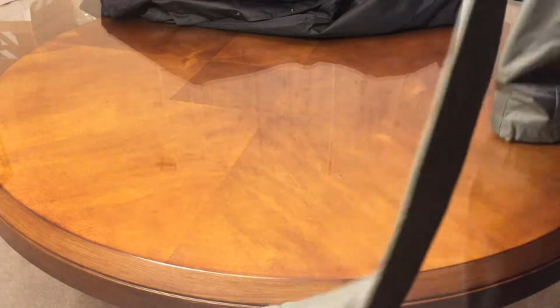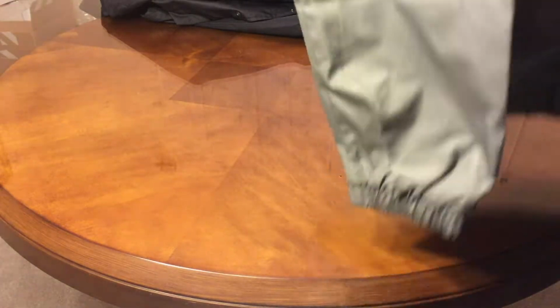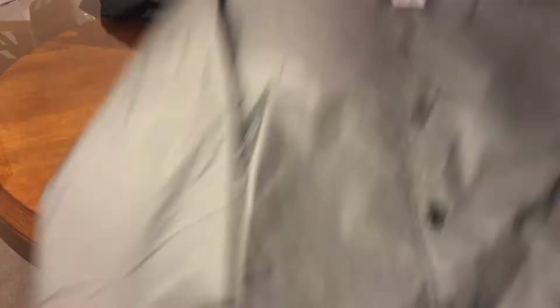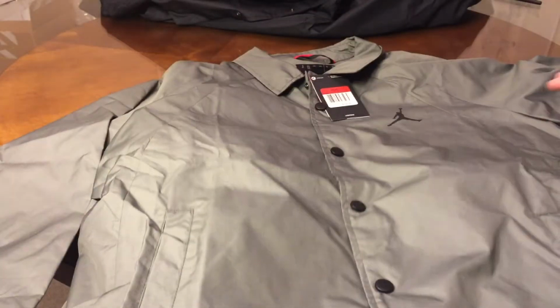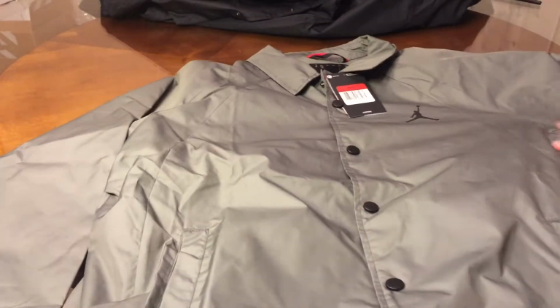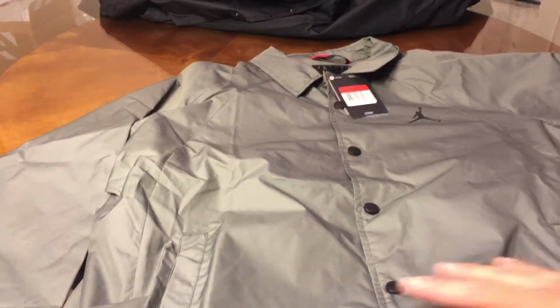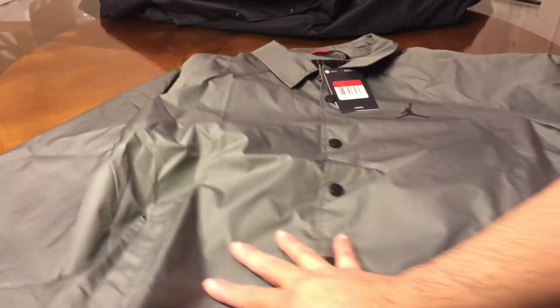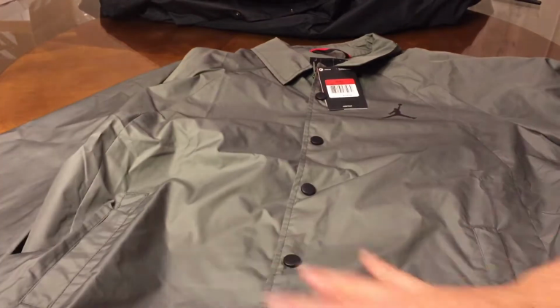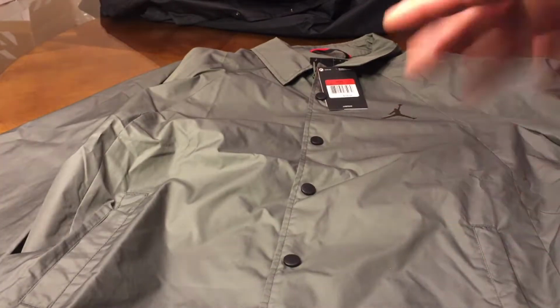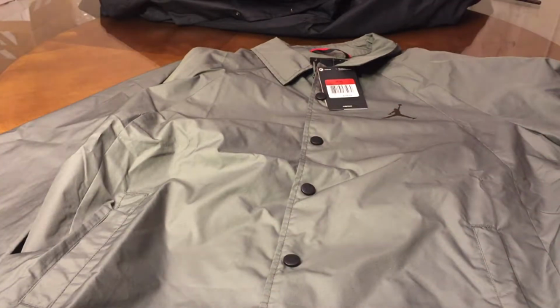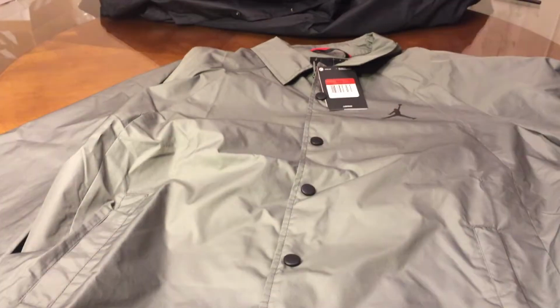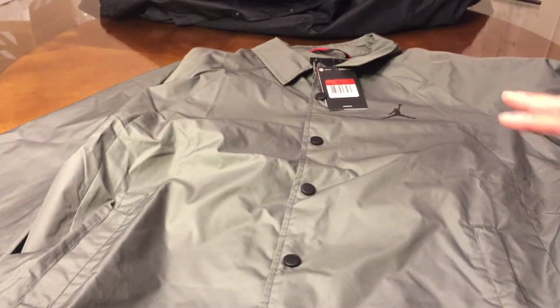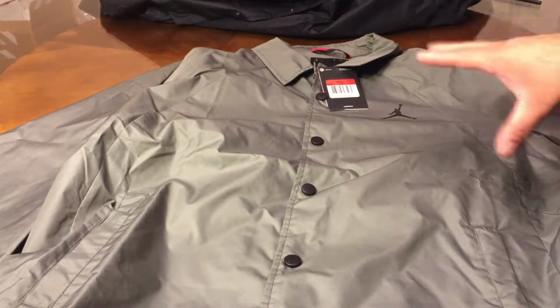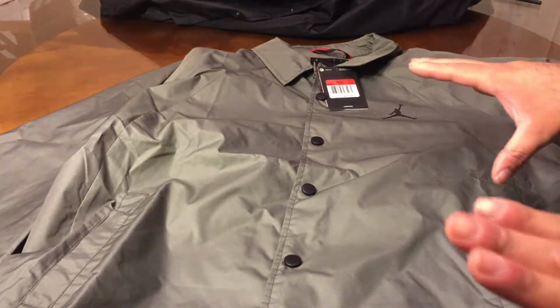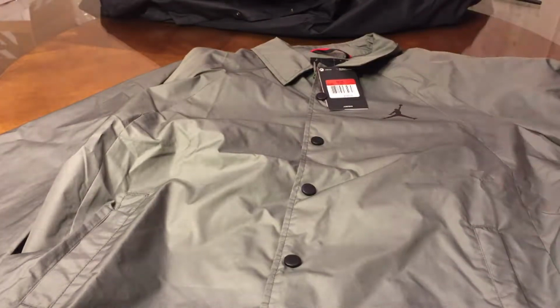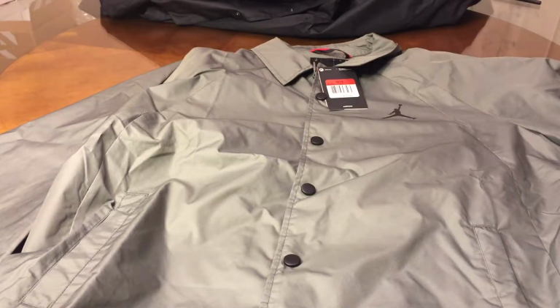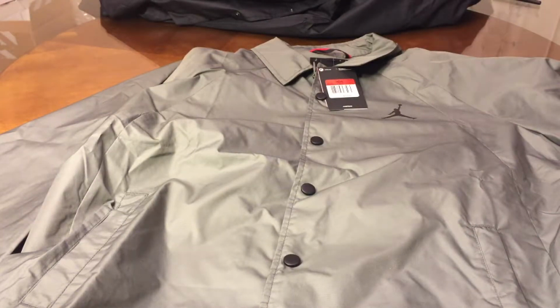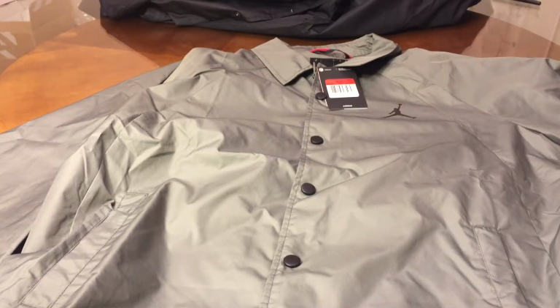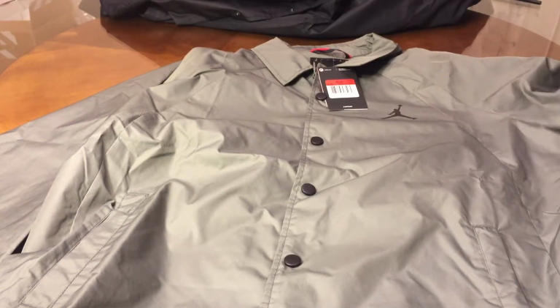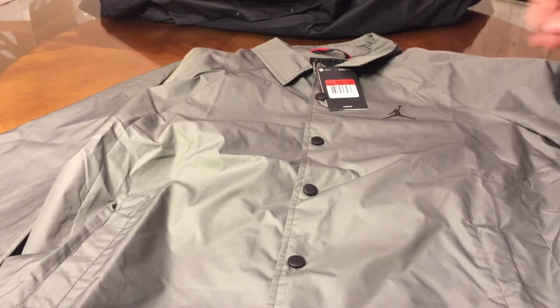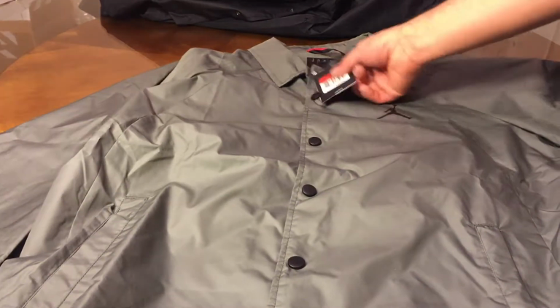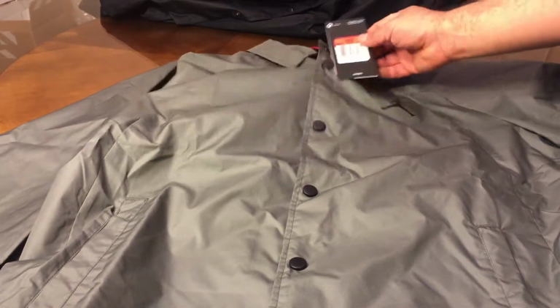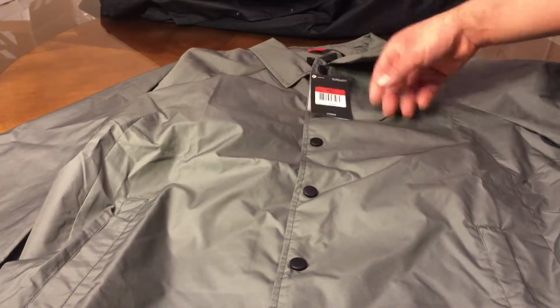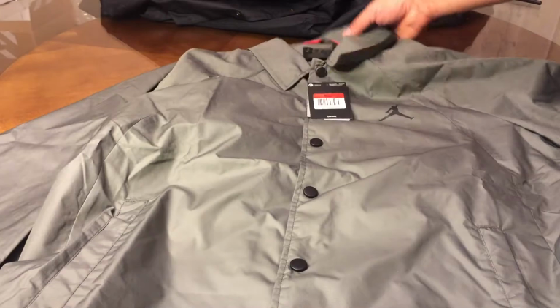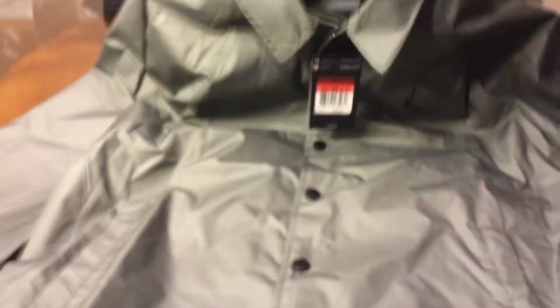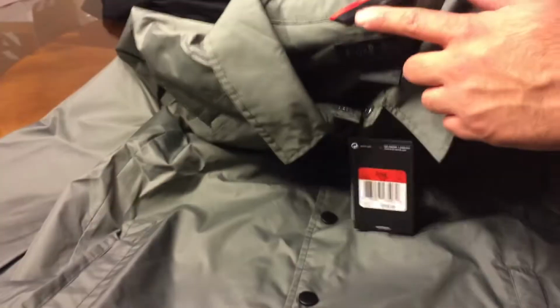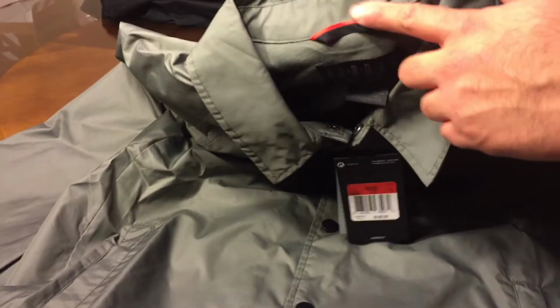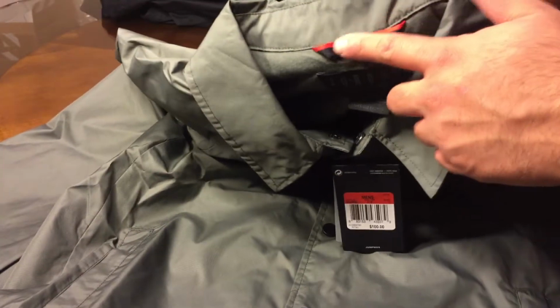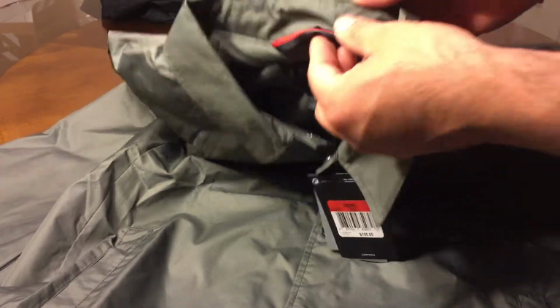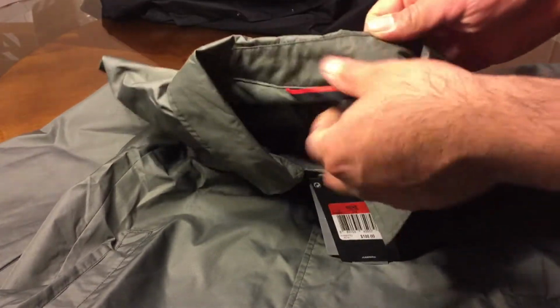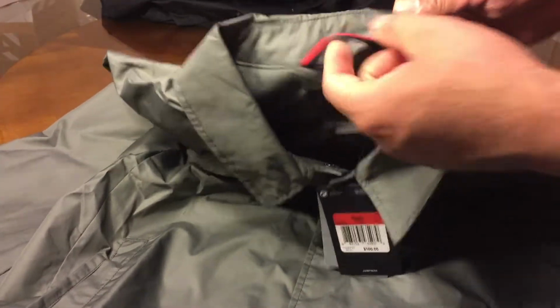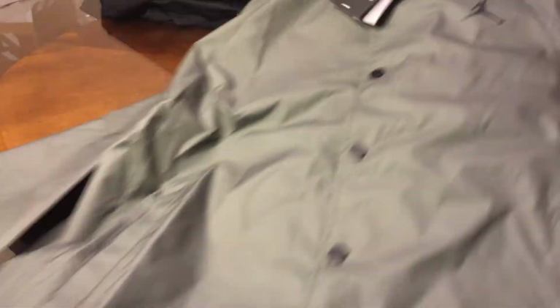Sage green — the green version. It almost looks like gray on camera but it's green, not just me, it's green. Same thing — tag, you got this red thing right here so you can hook it up on something.